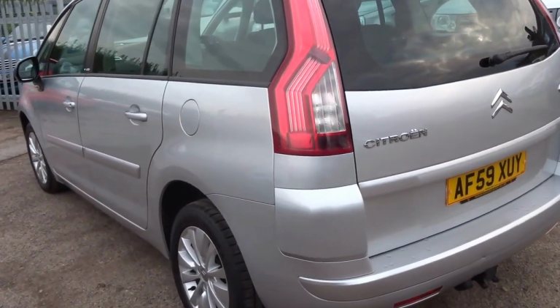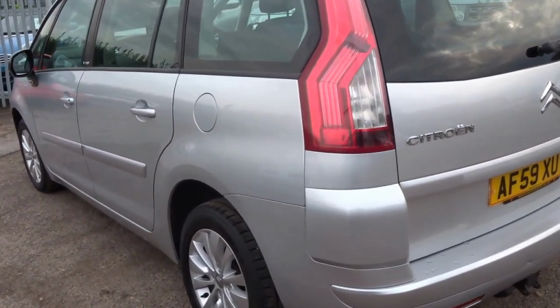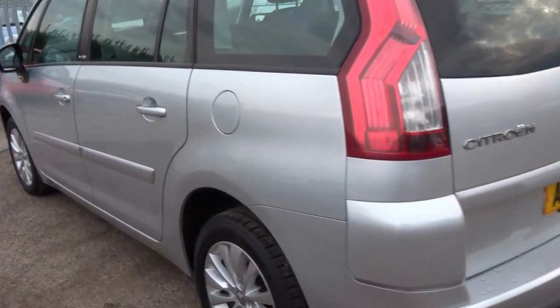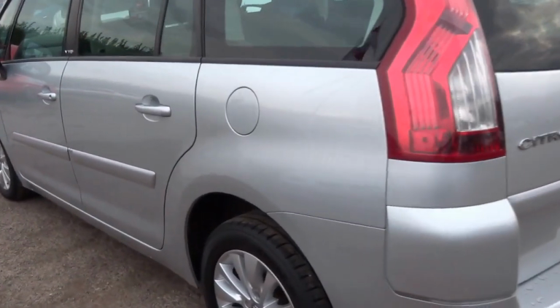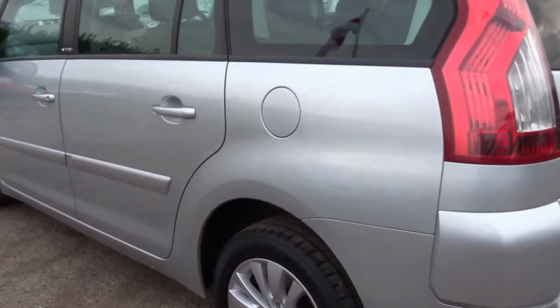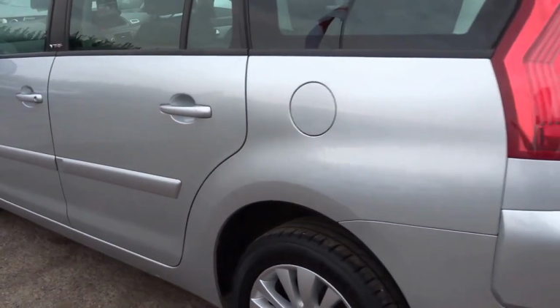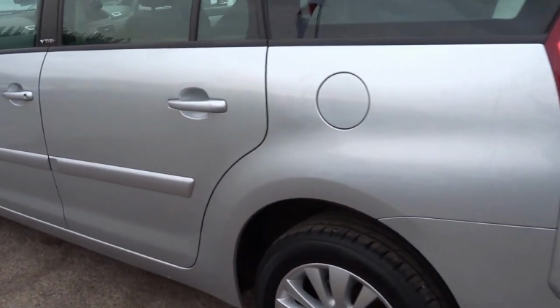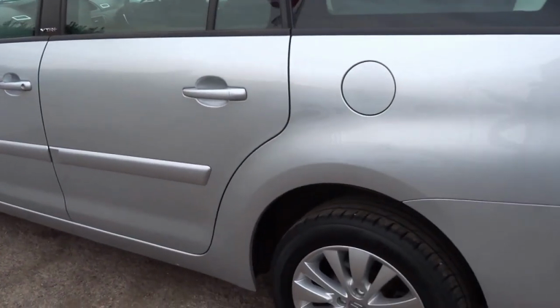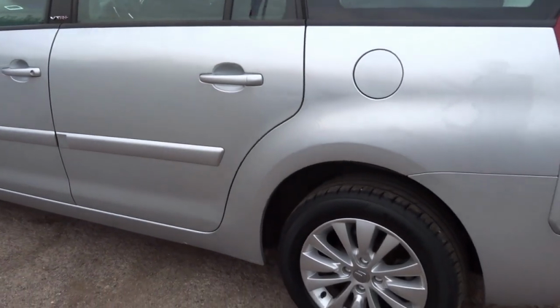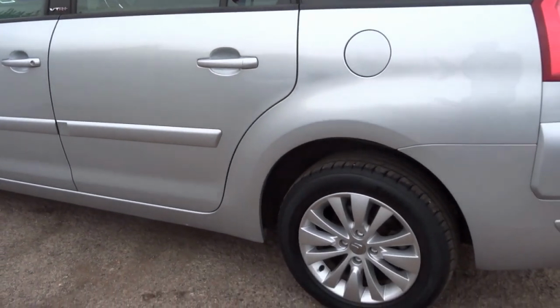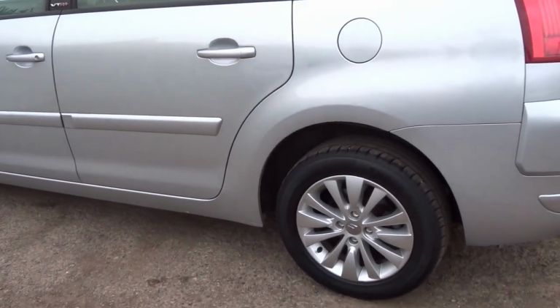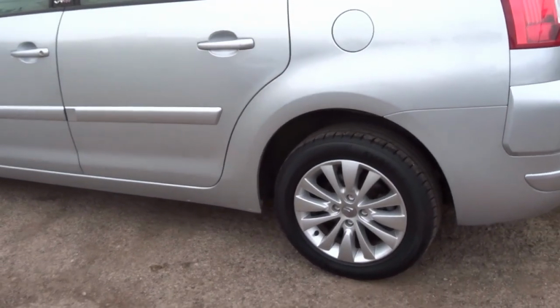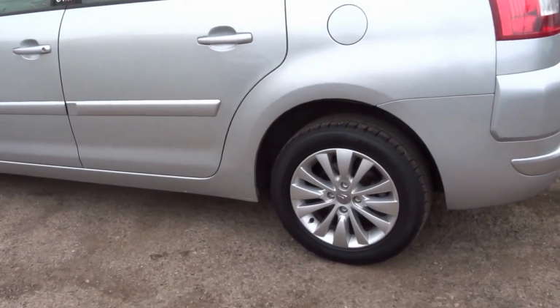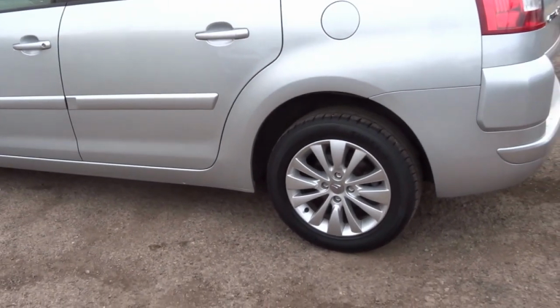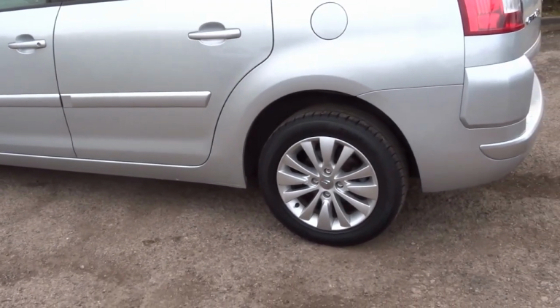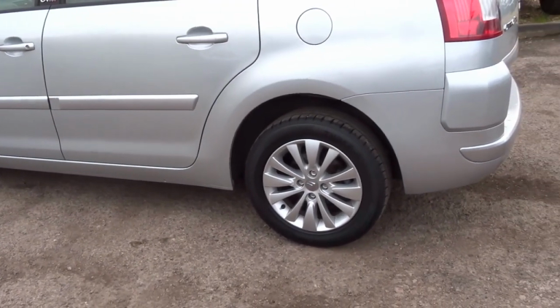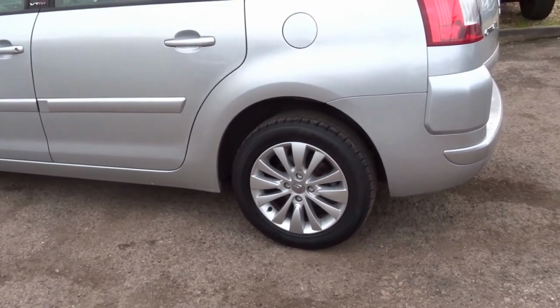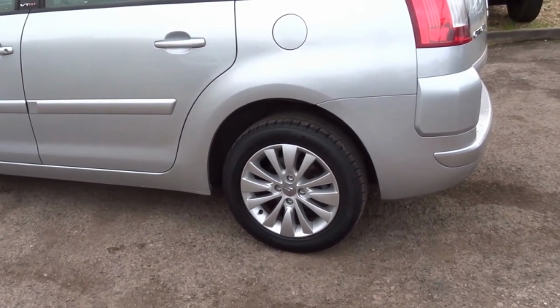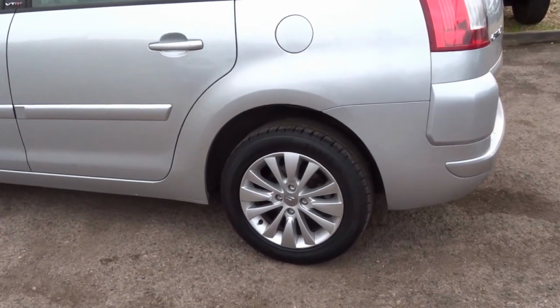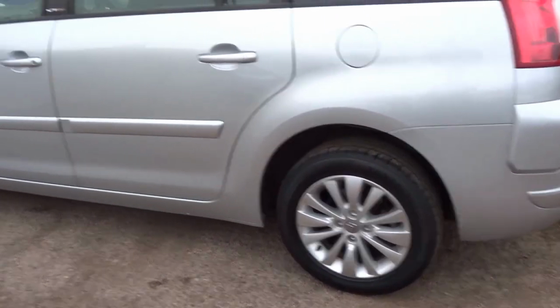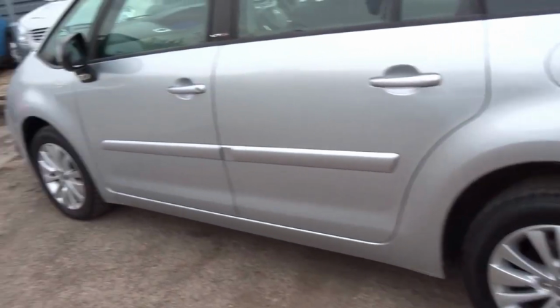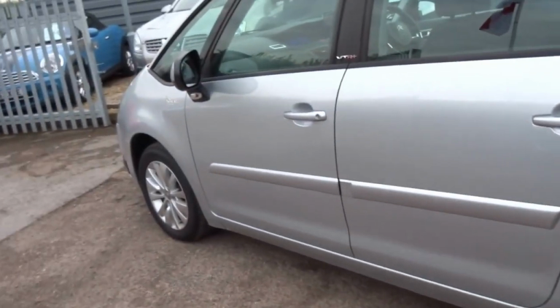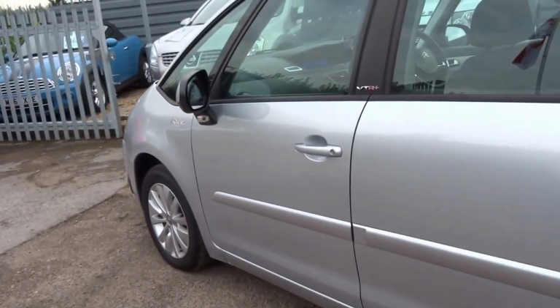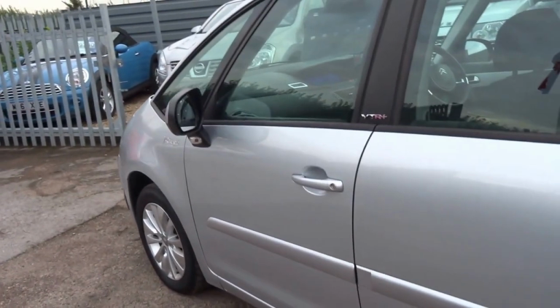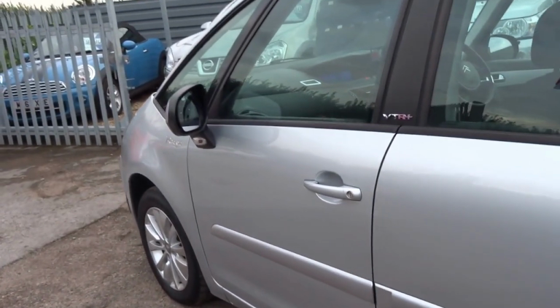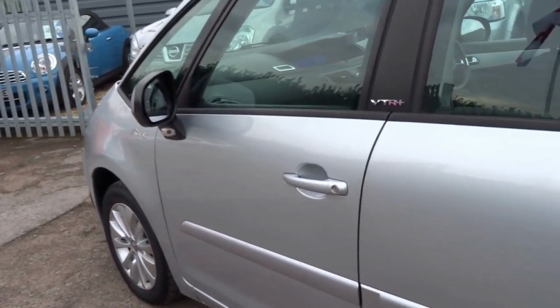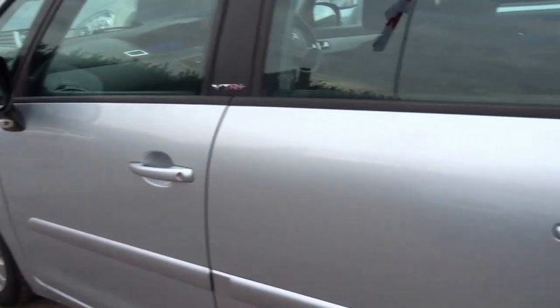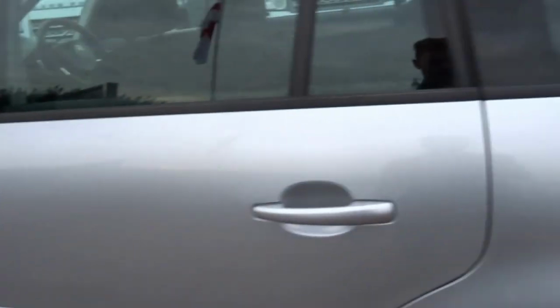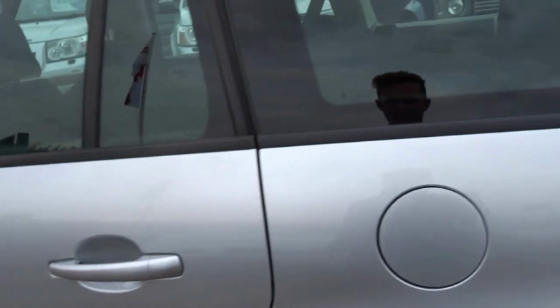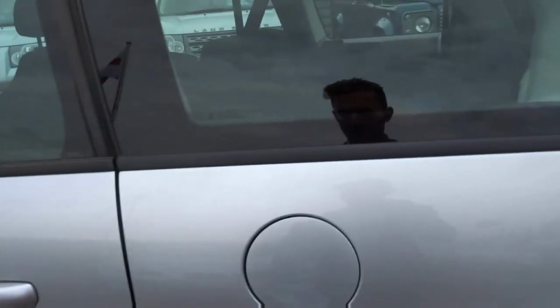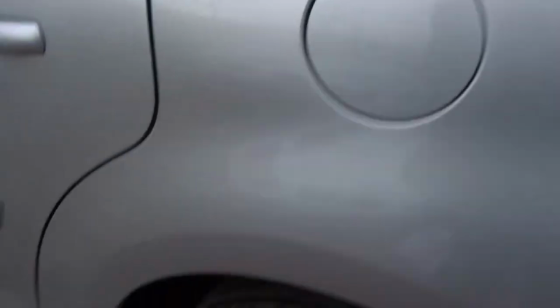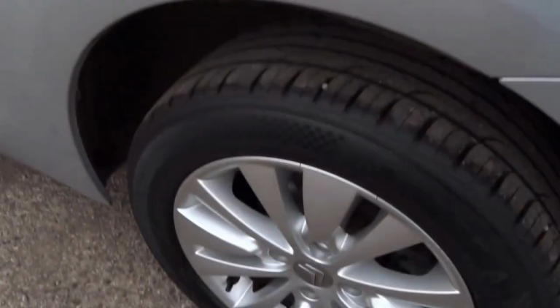This car does an average of 53 miles to the gallon. It's a hundred and thirty pounds a year for the road tax, and it's also insurance group 13, so it's relatively cheap to insure.